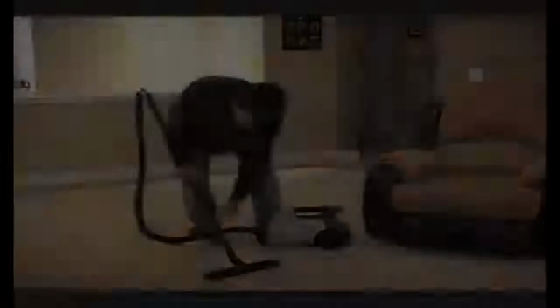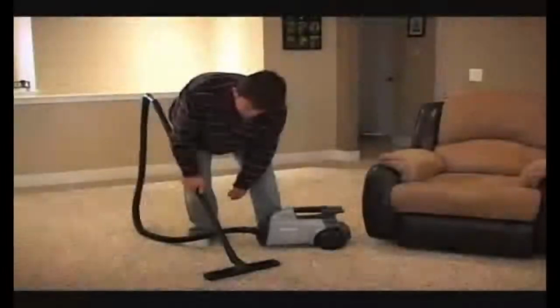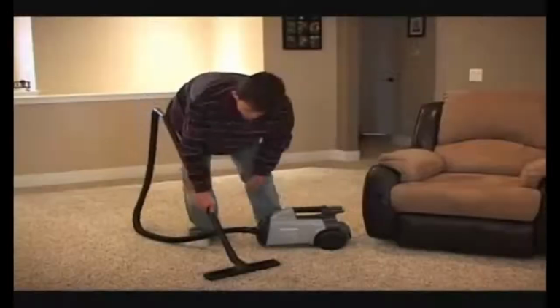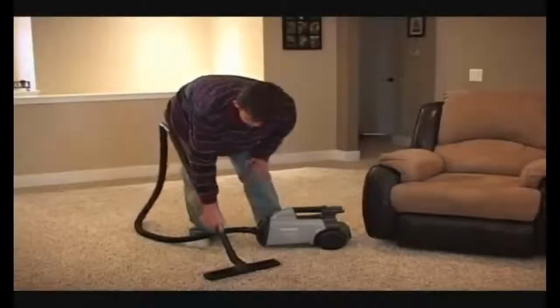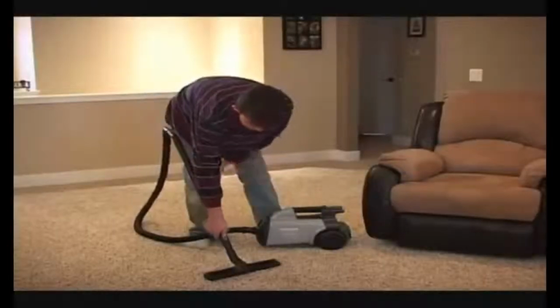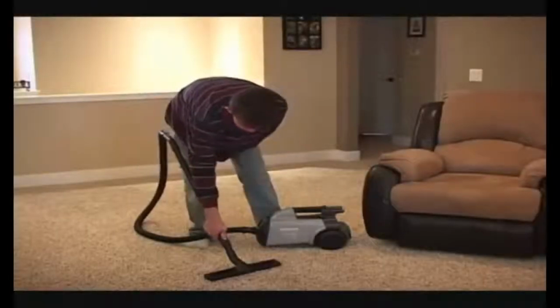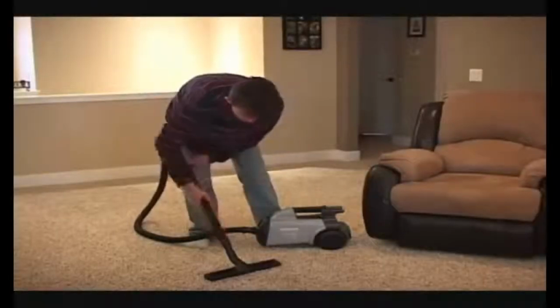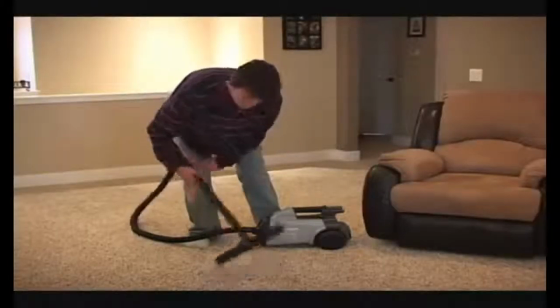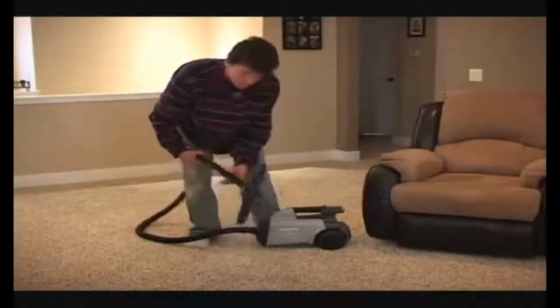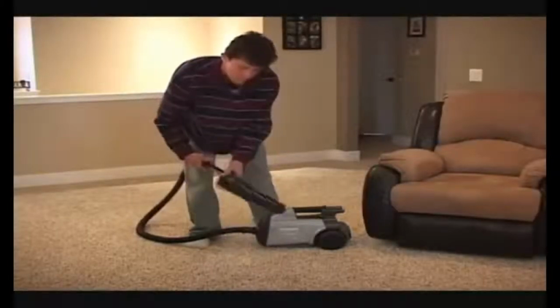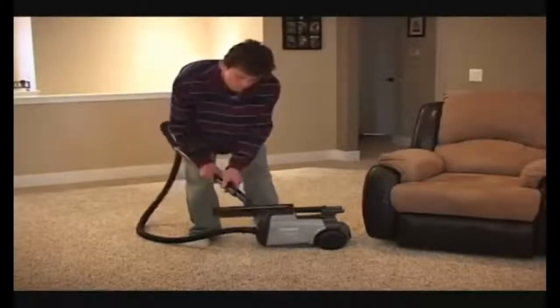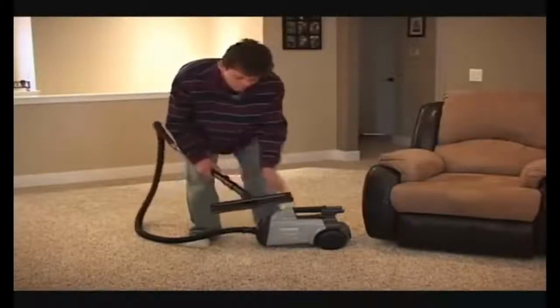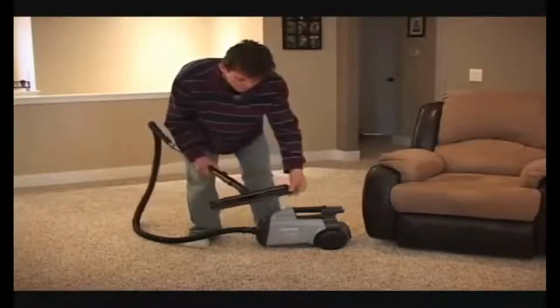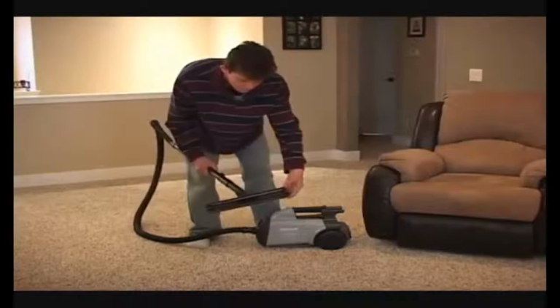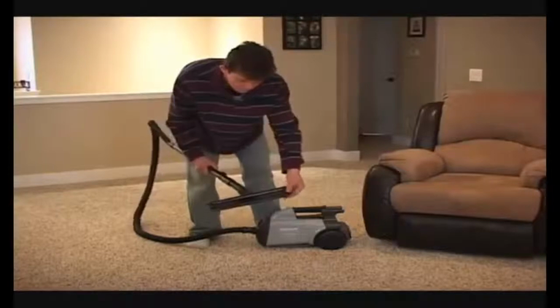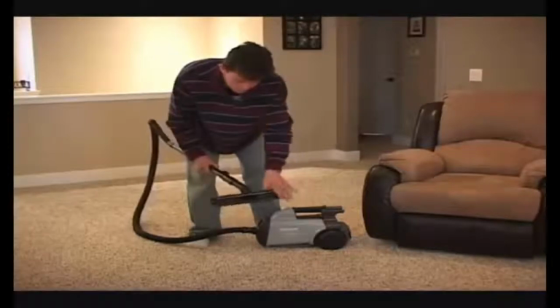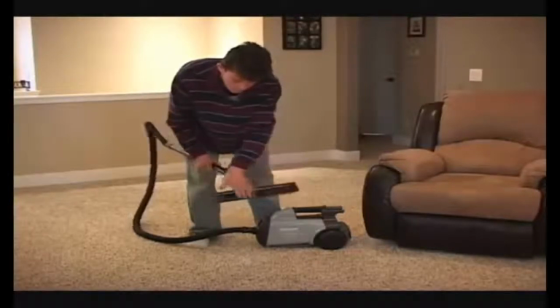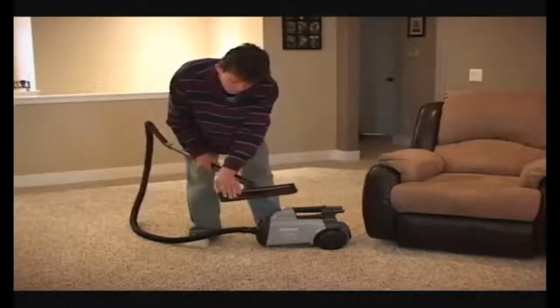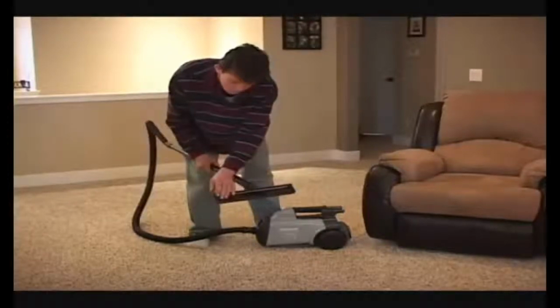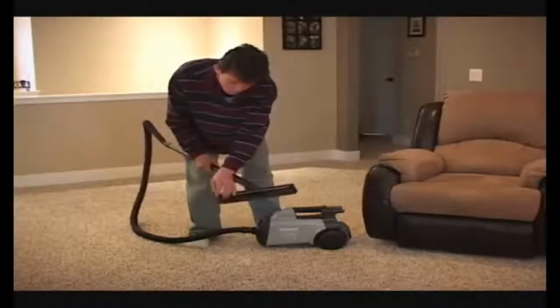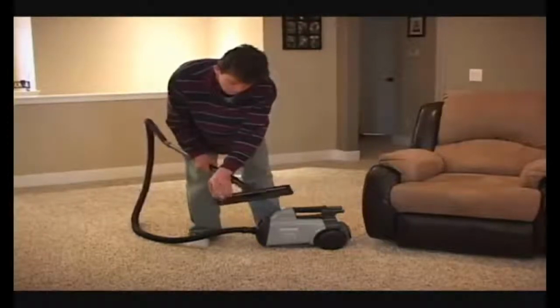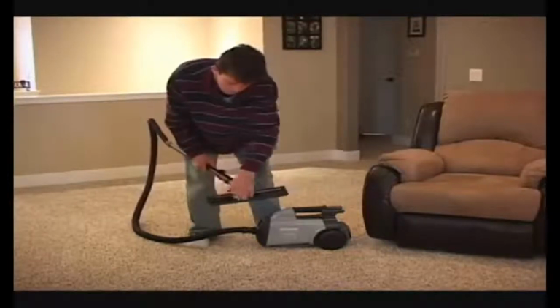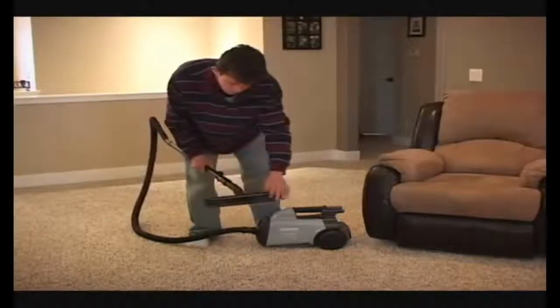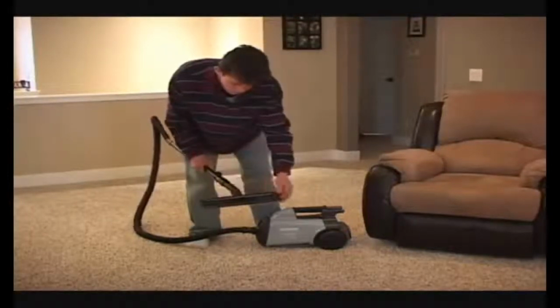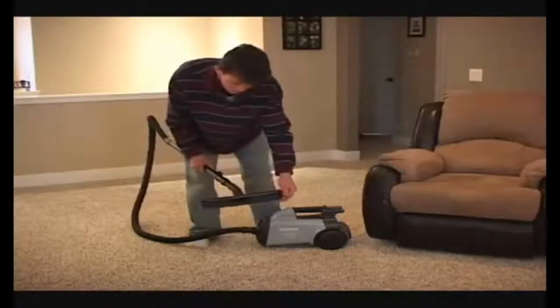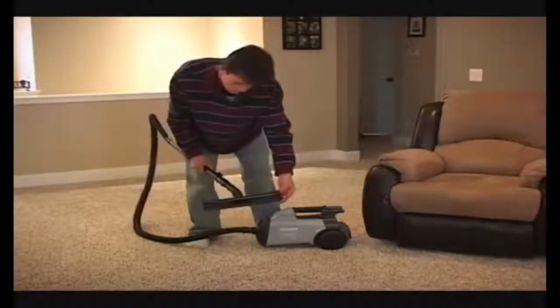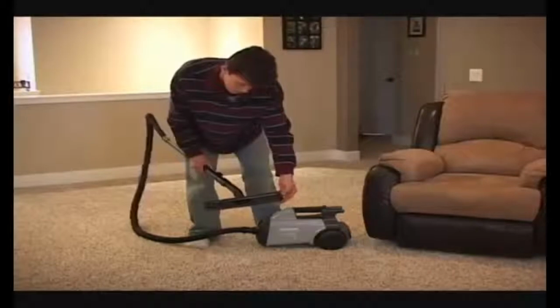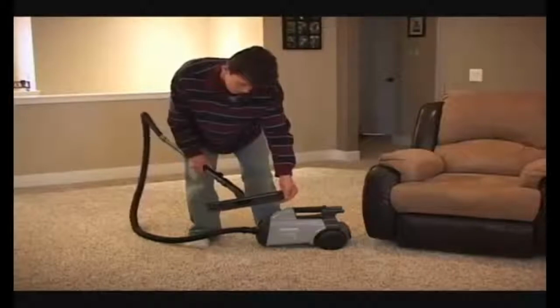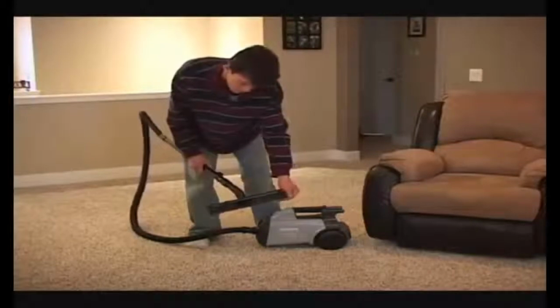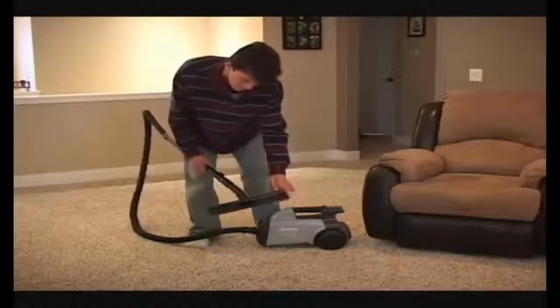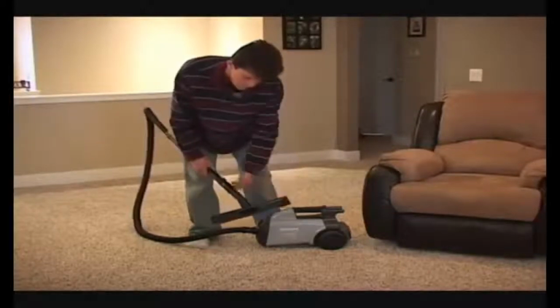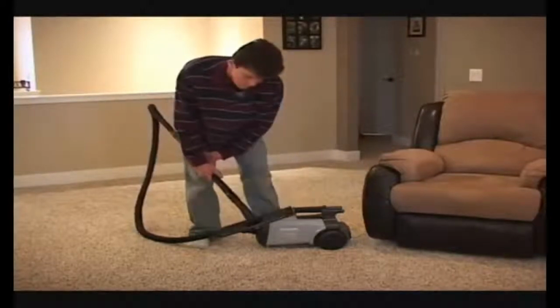It also has a nice bare floor brush which has wheels on it so it glides over your floor. And it has natural horse hair bristles that do not scratch your fine wood floors.